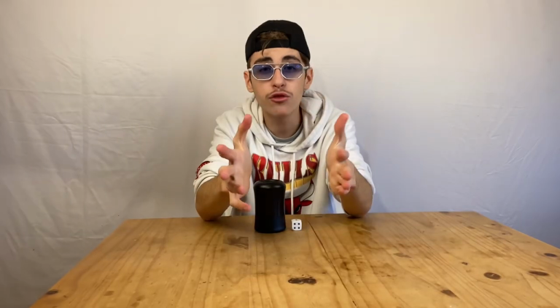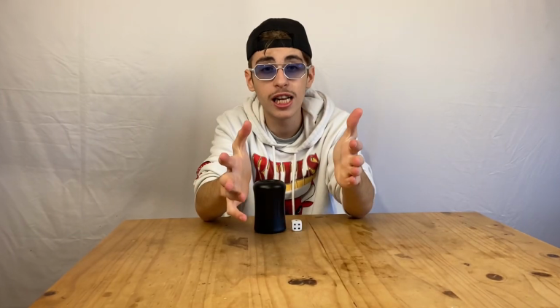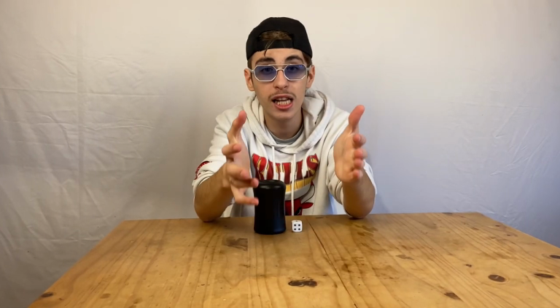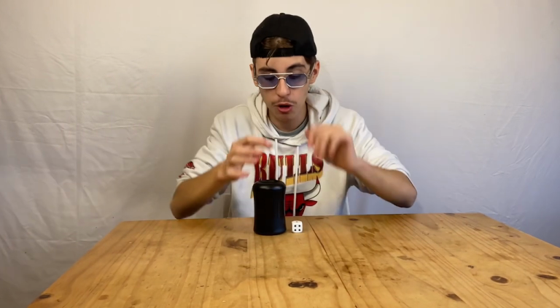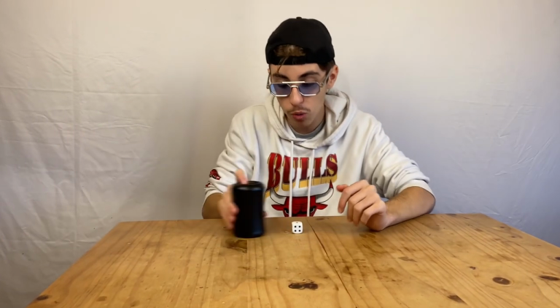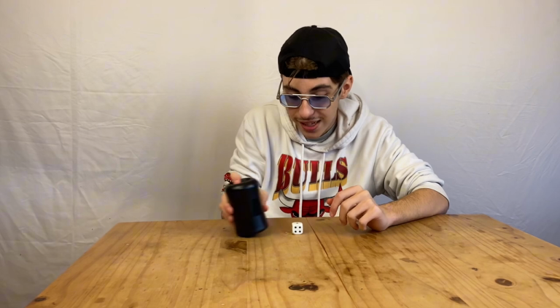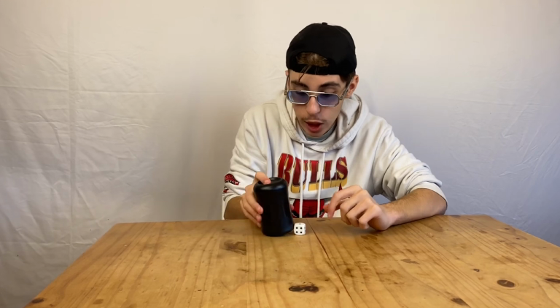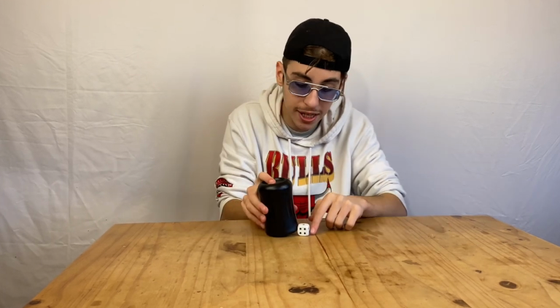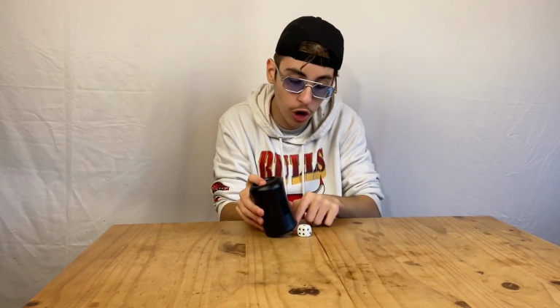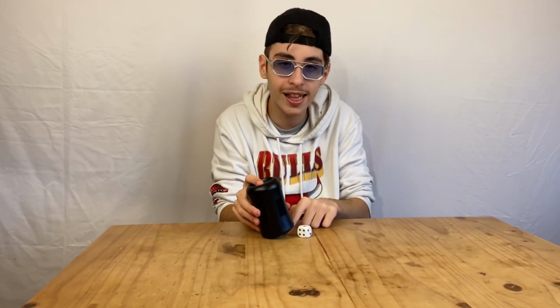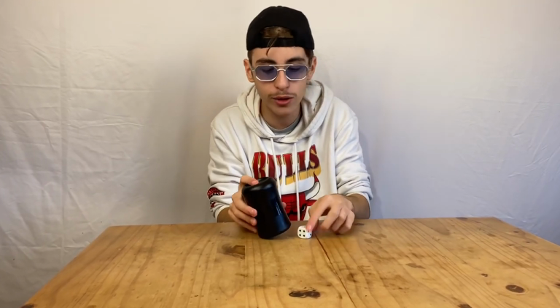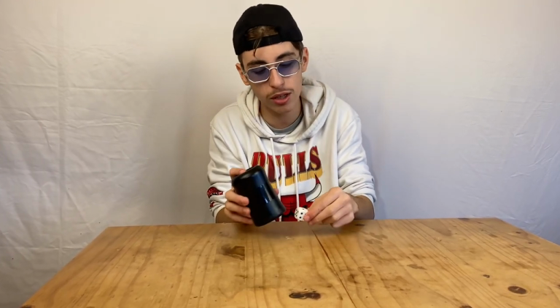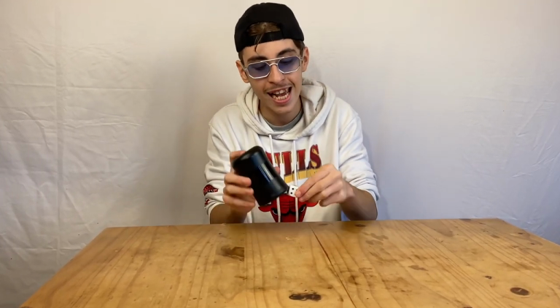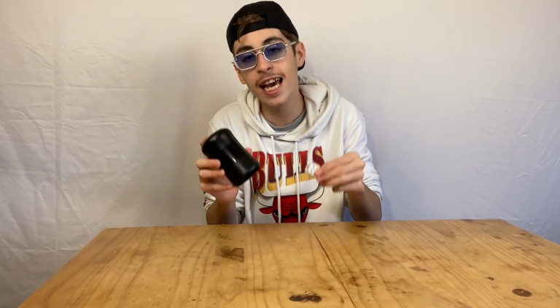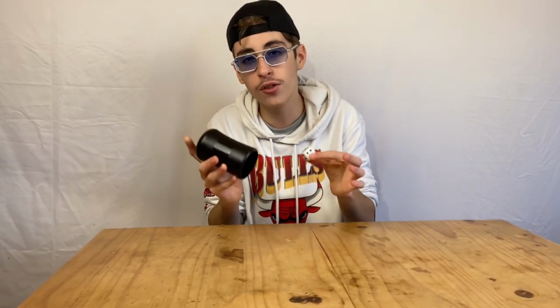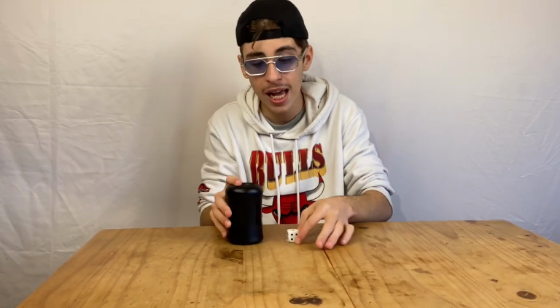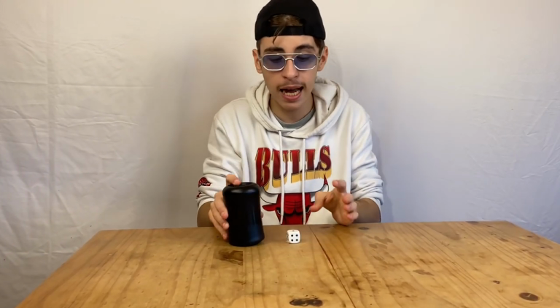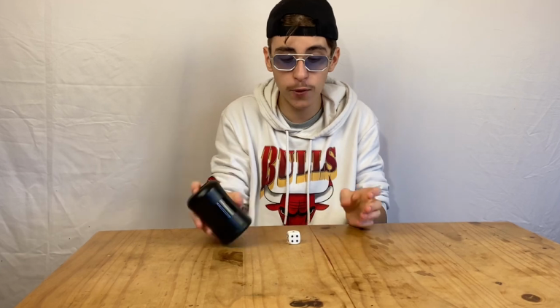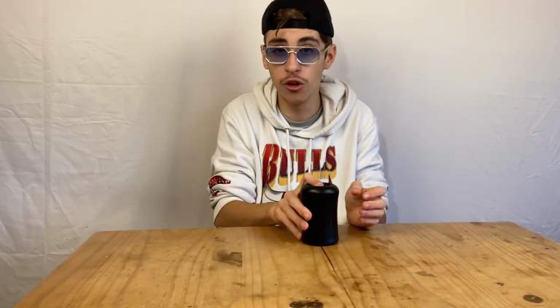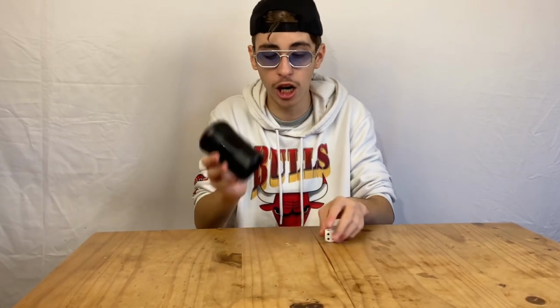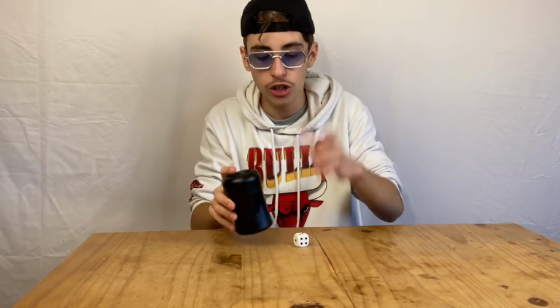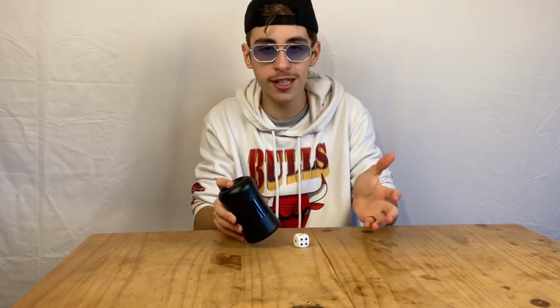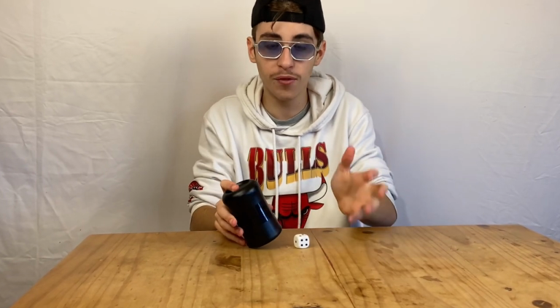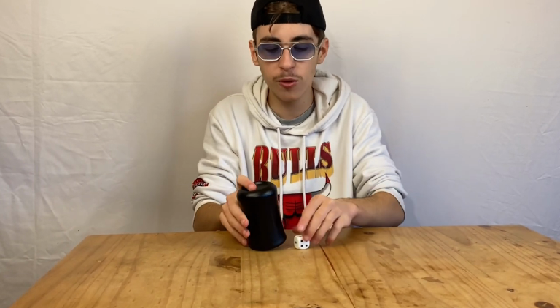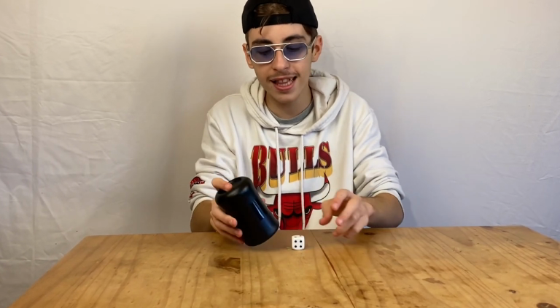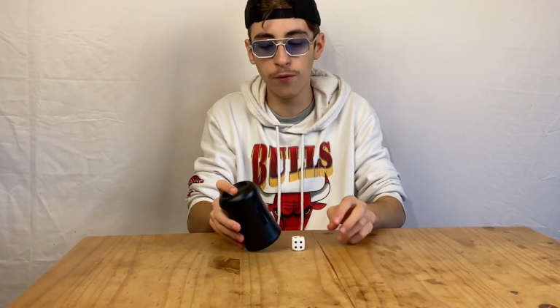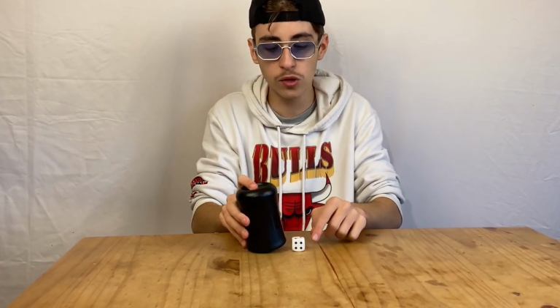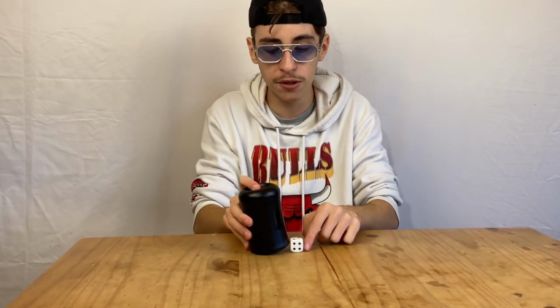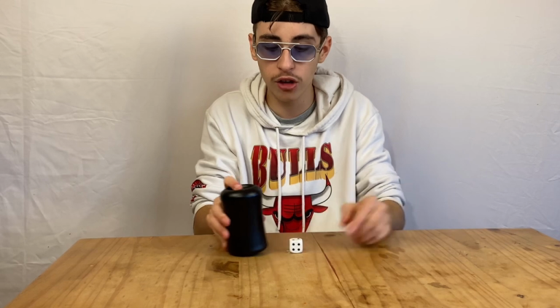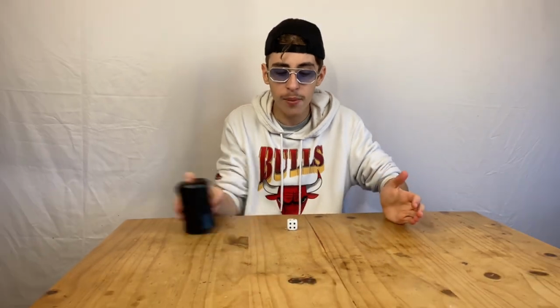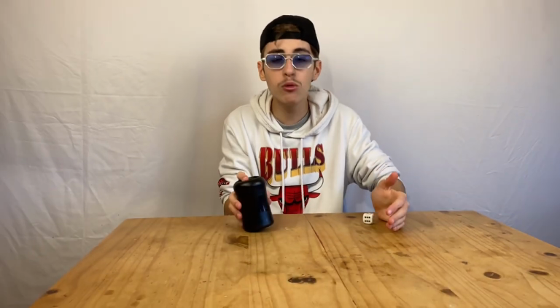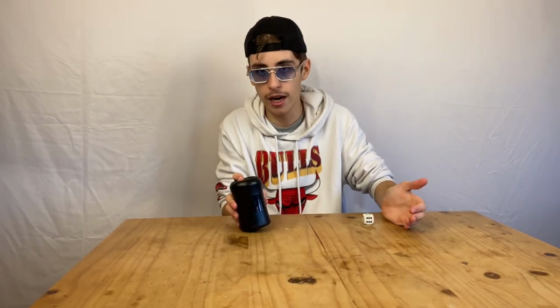I just rewatched the clip and realized what I was doing wrong. I wasn't giving the dice enough space to go underneath the cup, which led to the dice hitting the edge of the cup. So whenever I hit the dice at full force without enough space, it would just fly off.